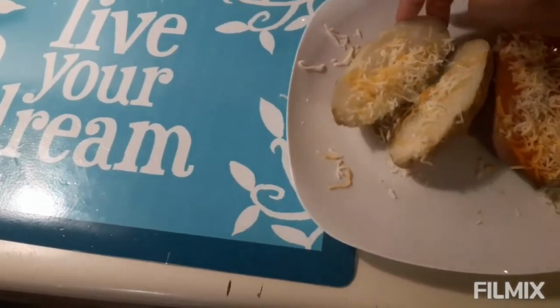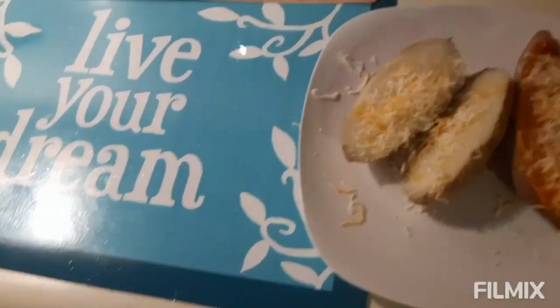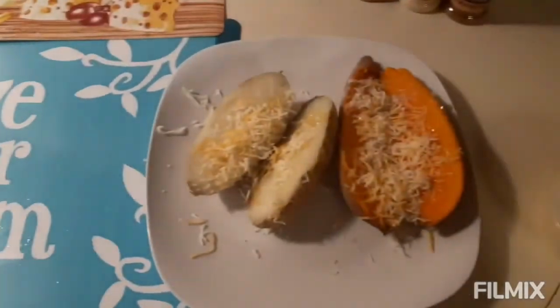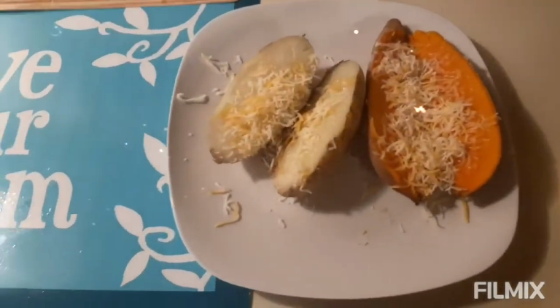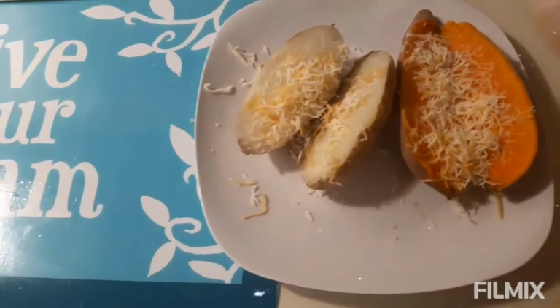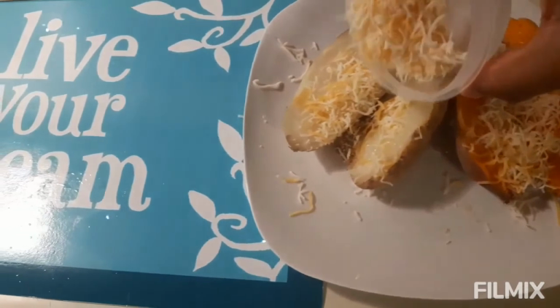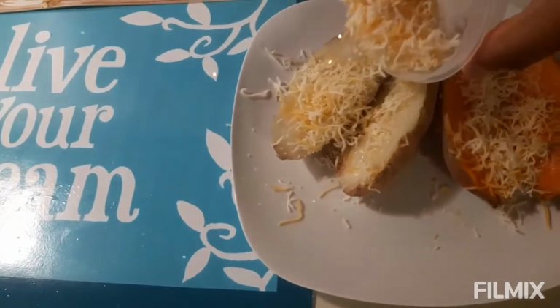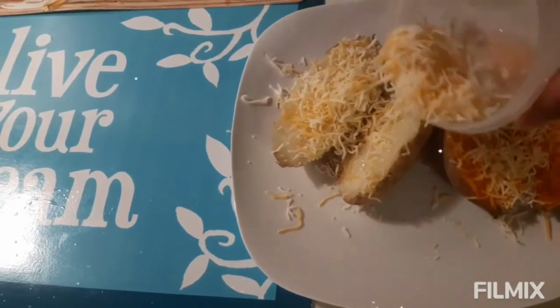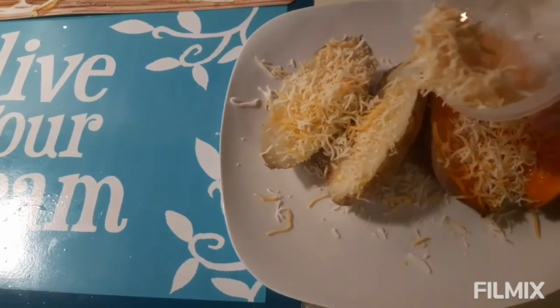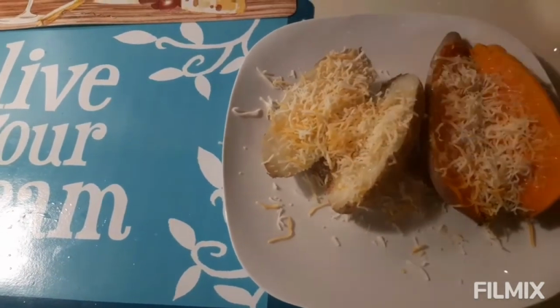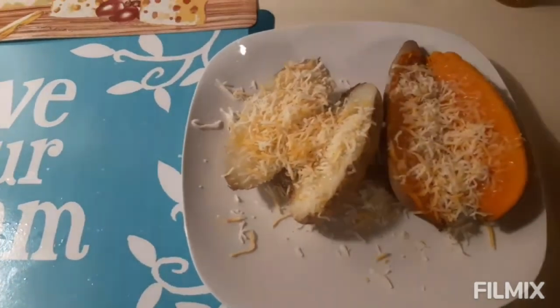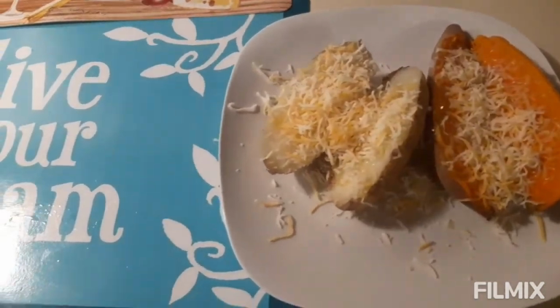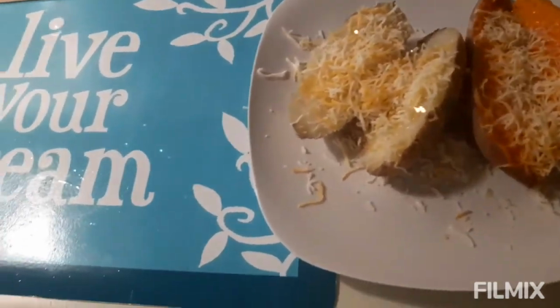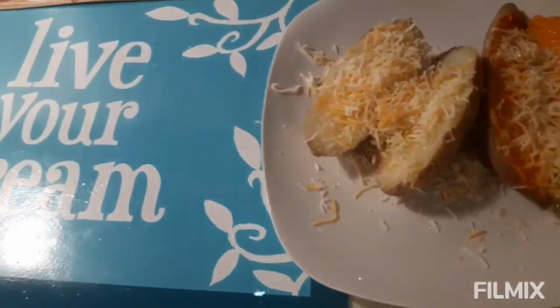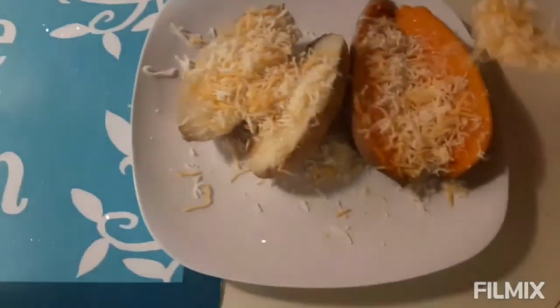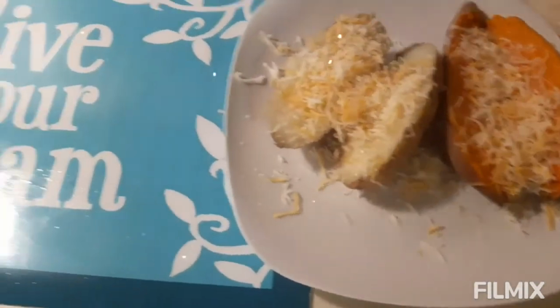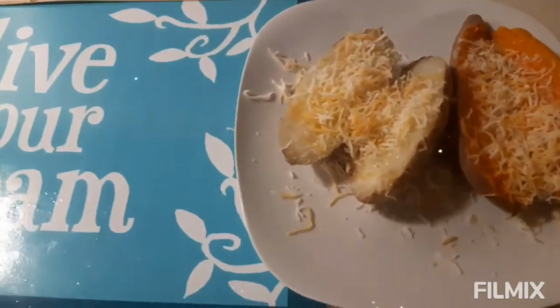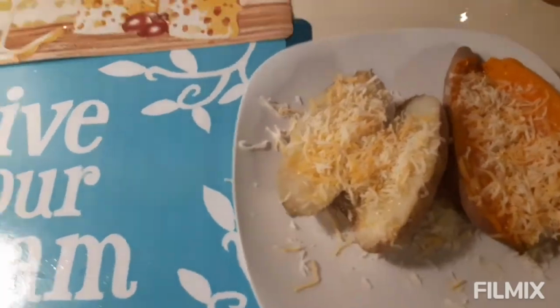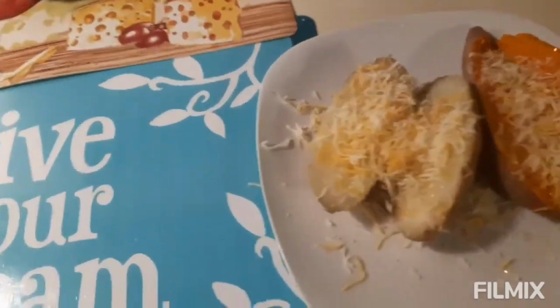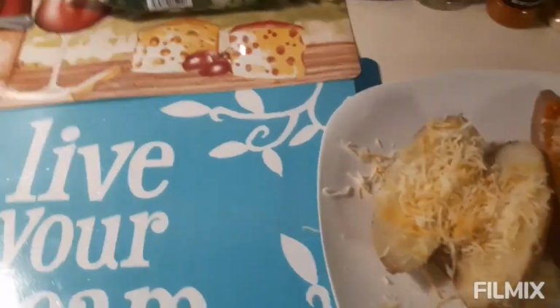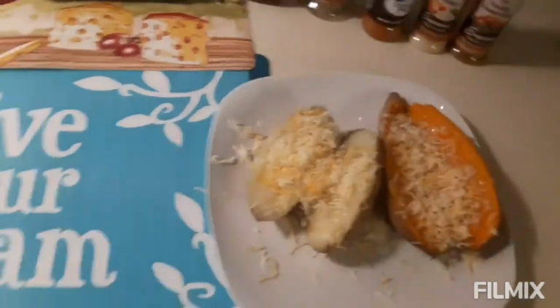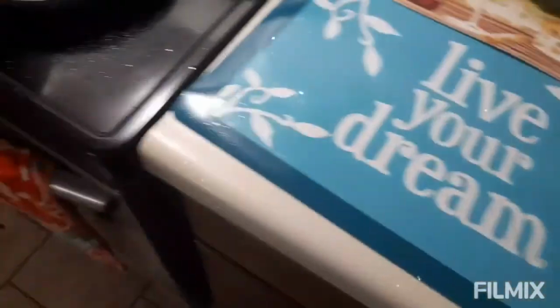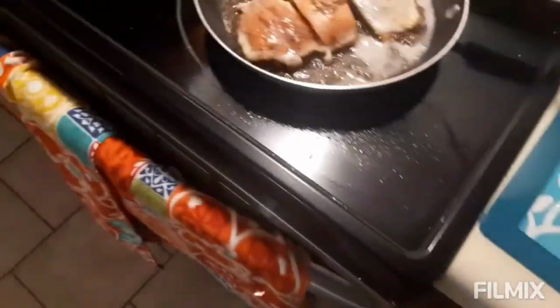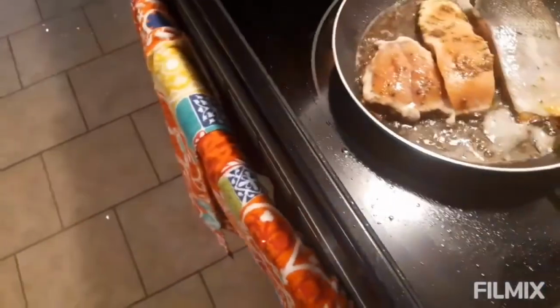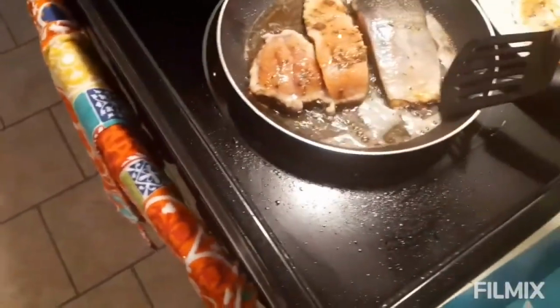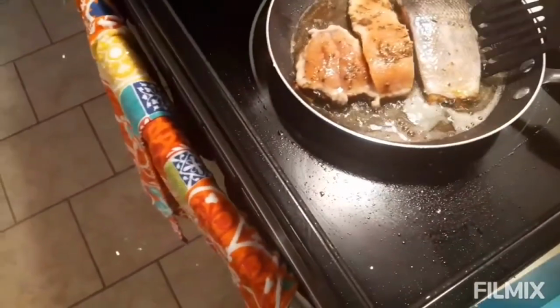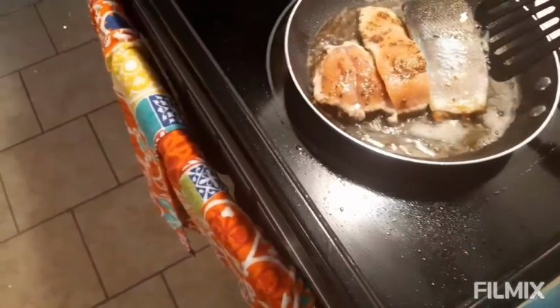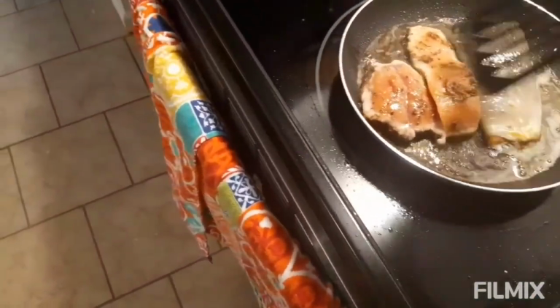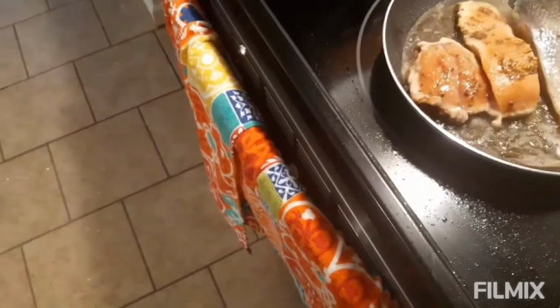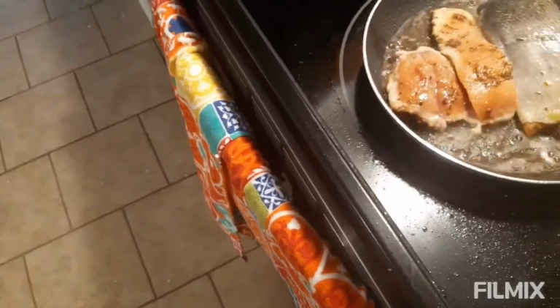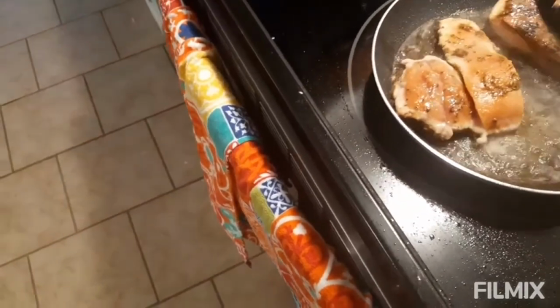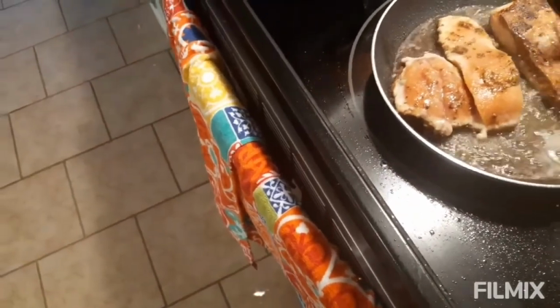Our potatoes are still hot so the cheese will melt — nice cheesy potatoes. We're going to go ahead and turn all the salmon now.